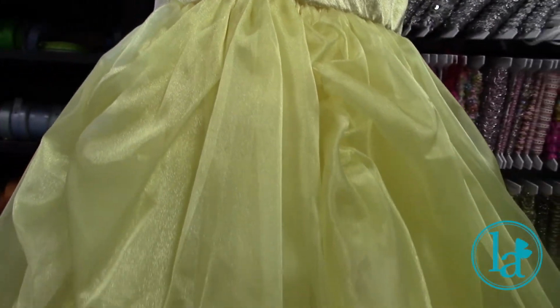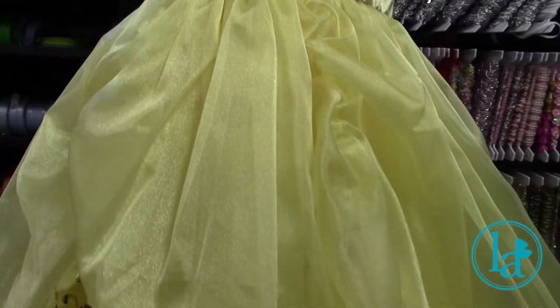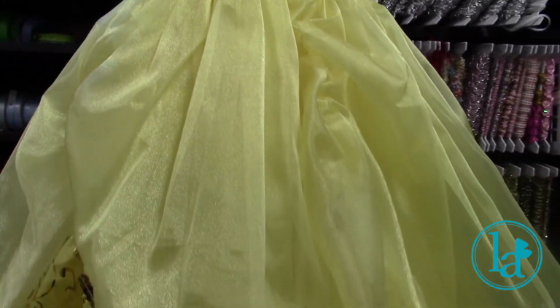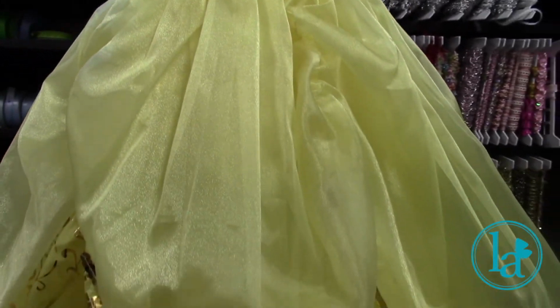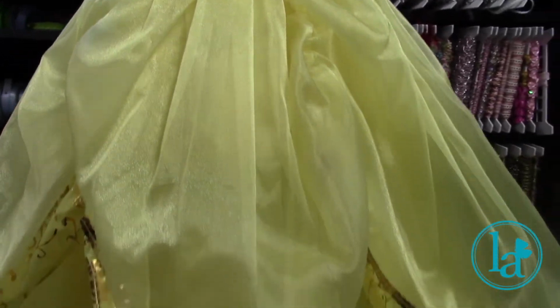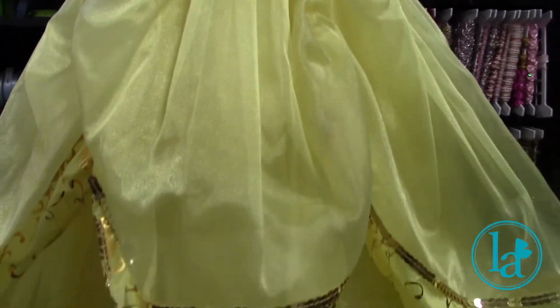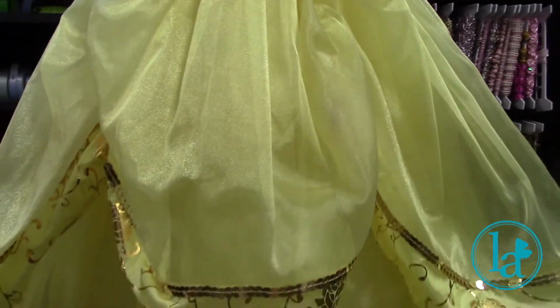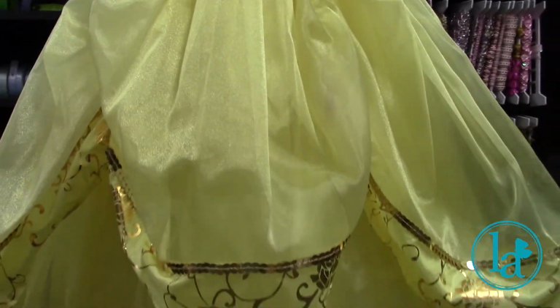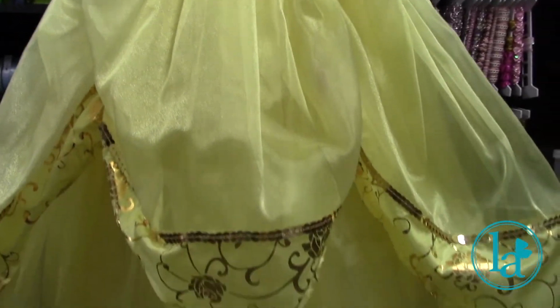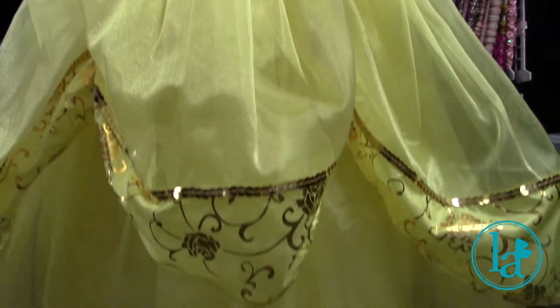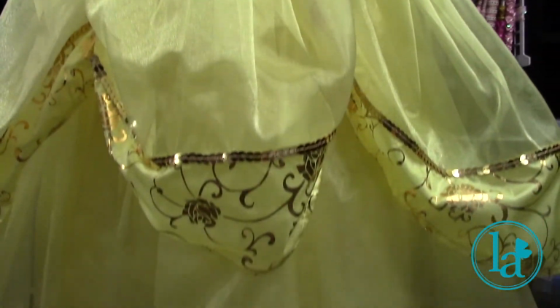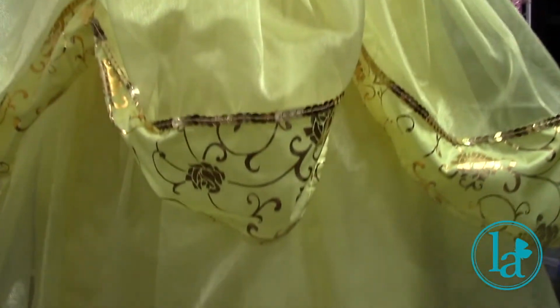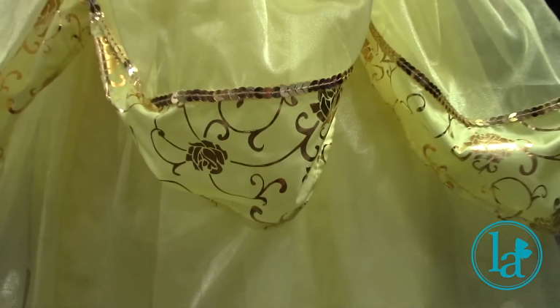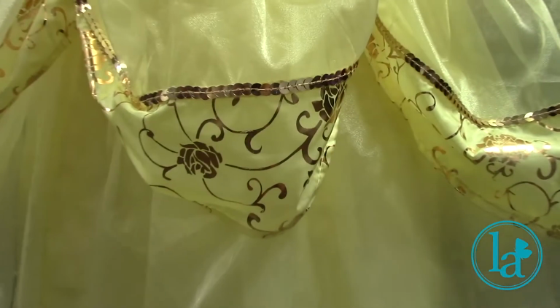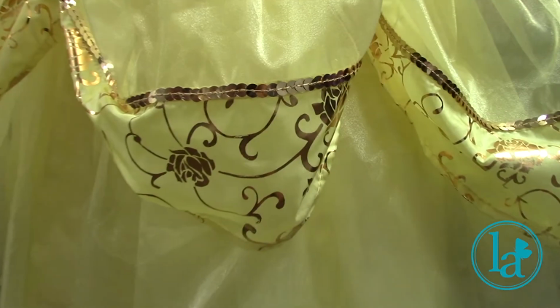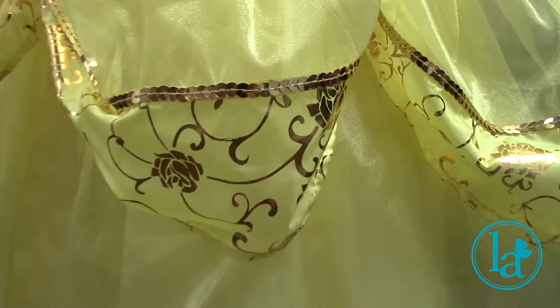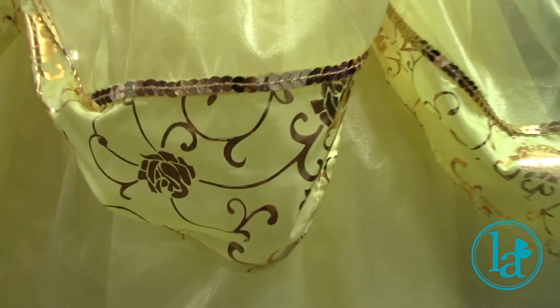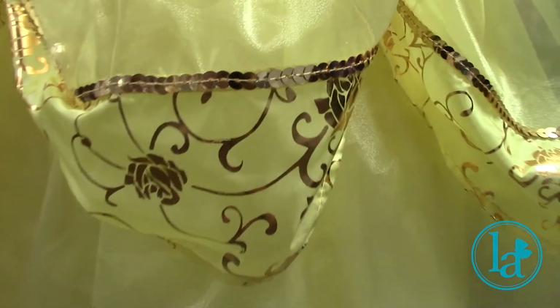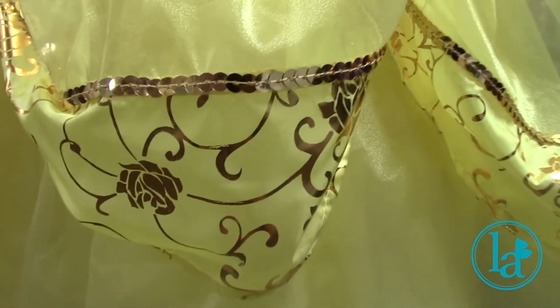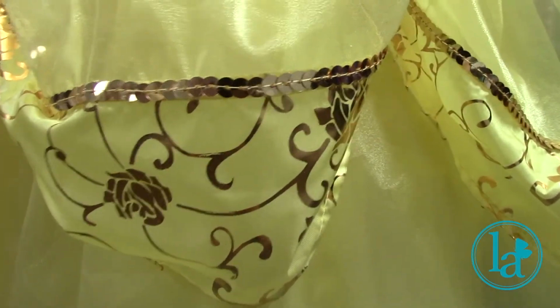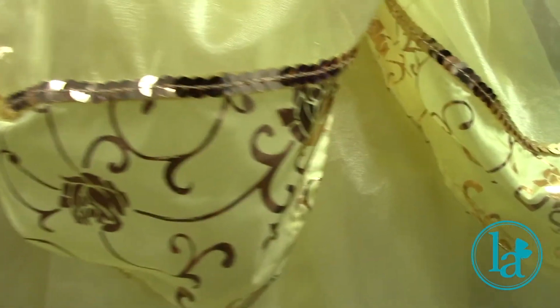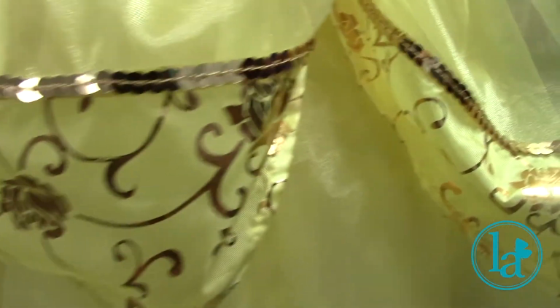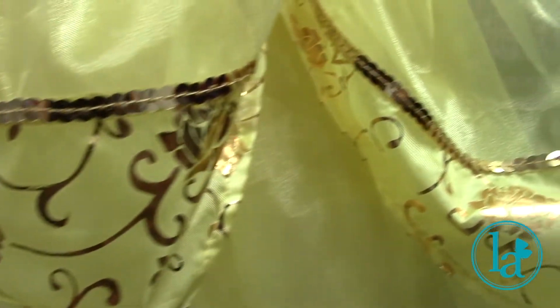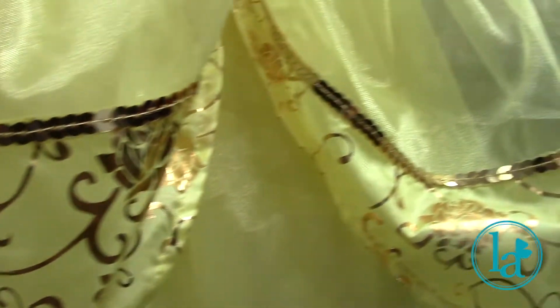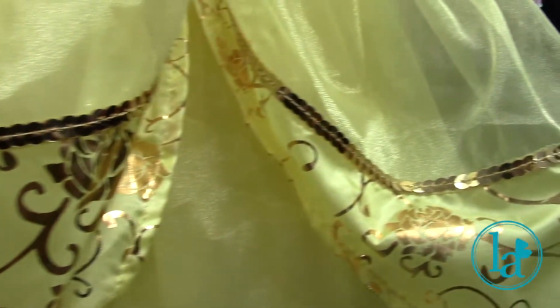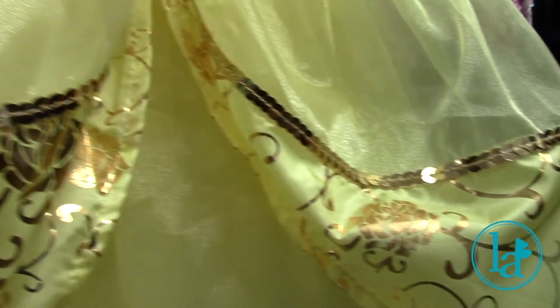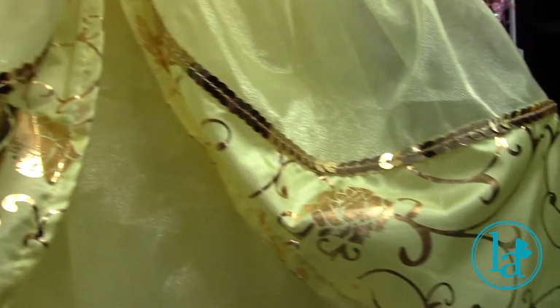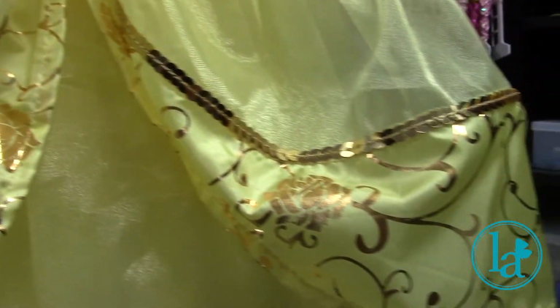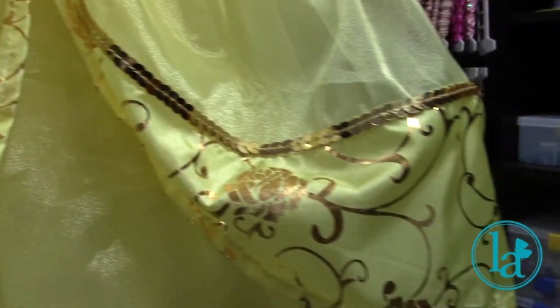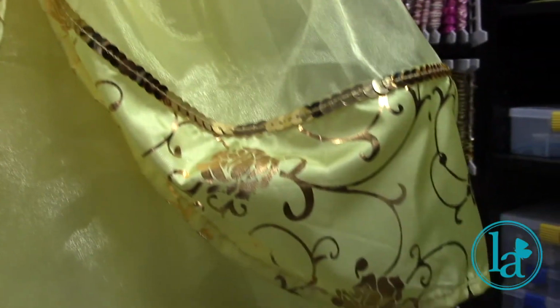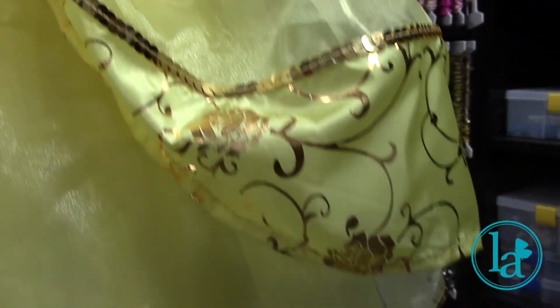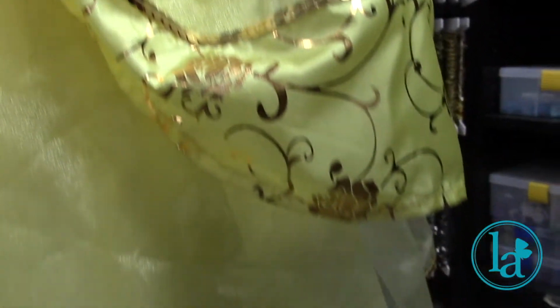You can see the organza has a slight sheen — it's a soft, subtle sheen that picks up the light.